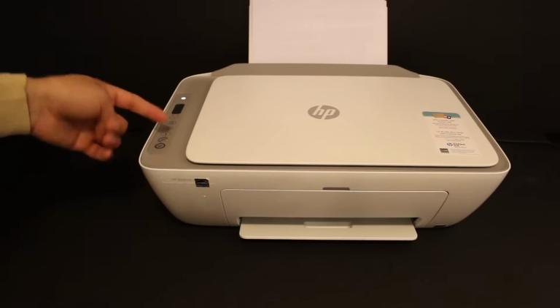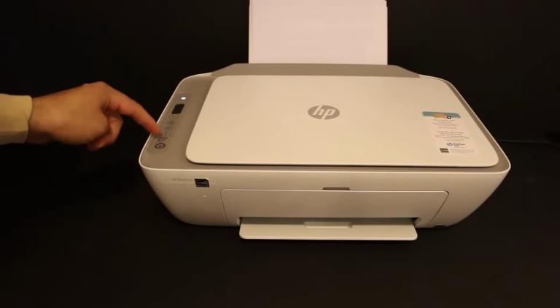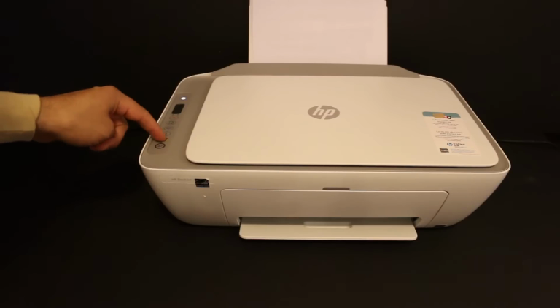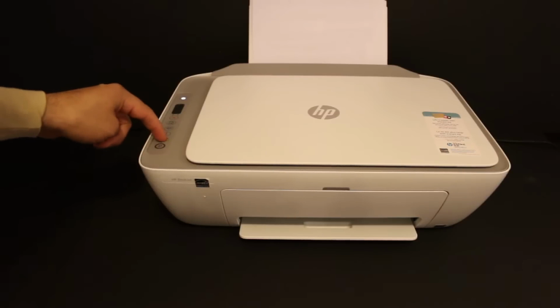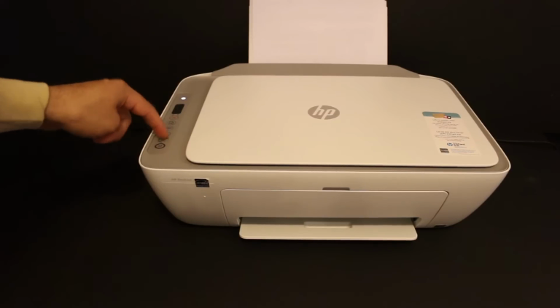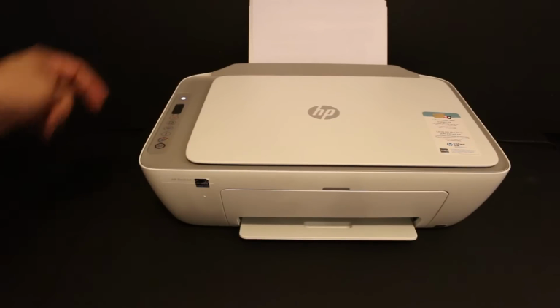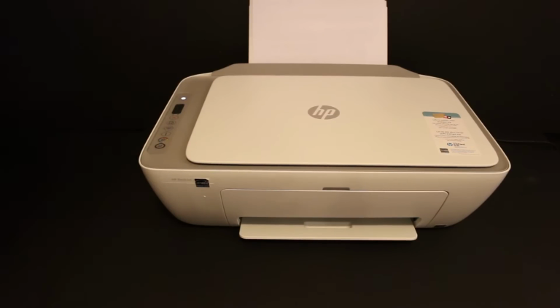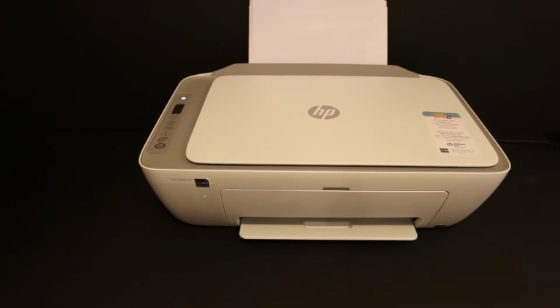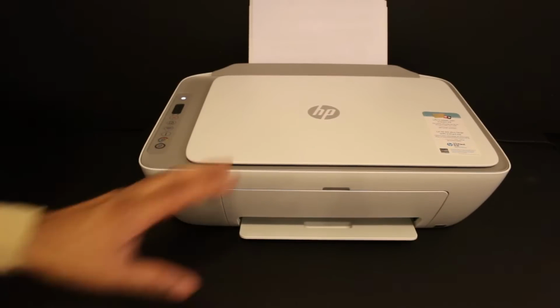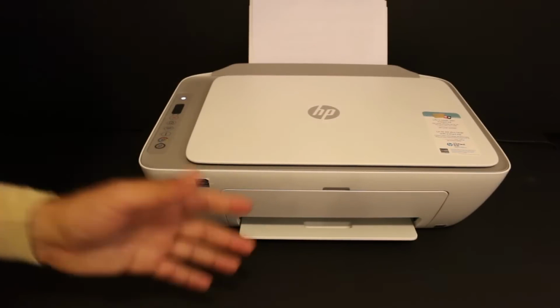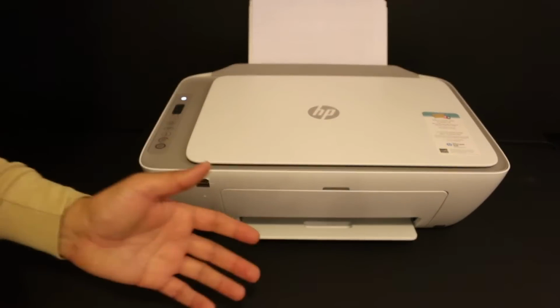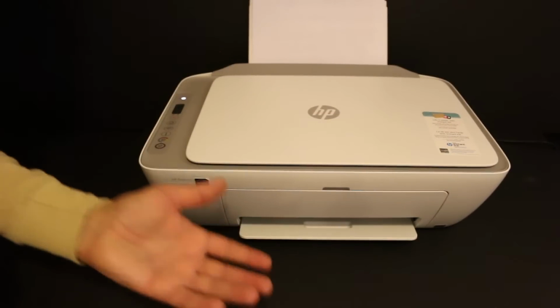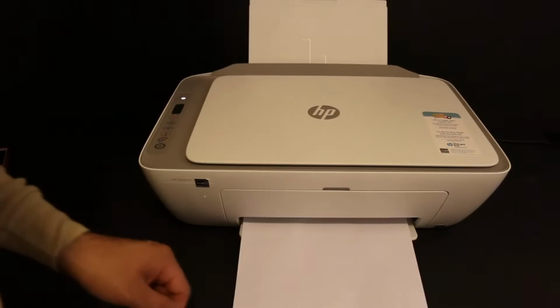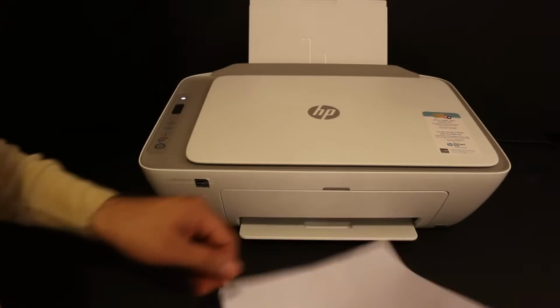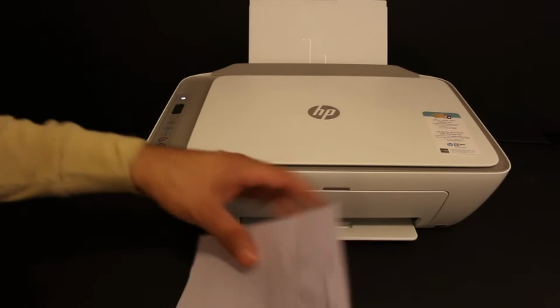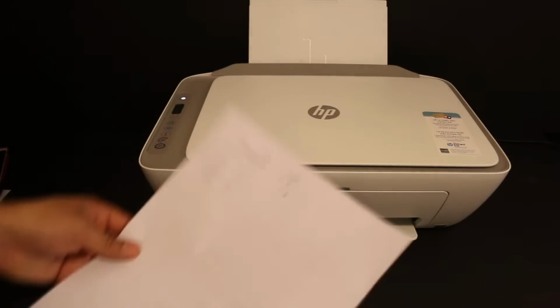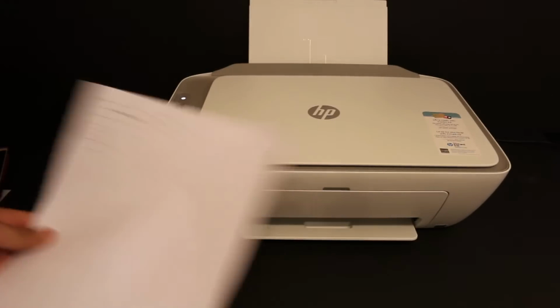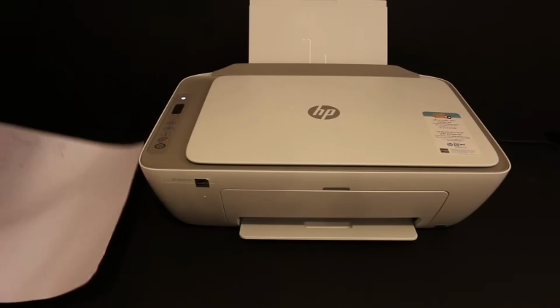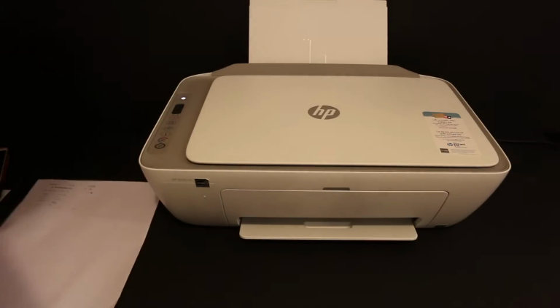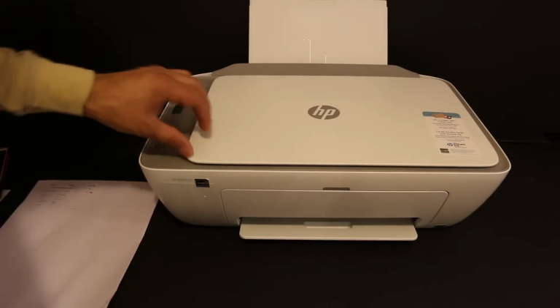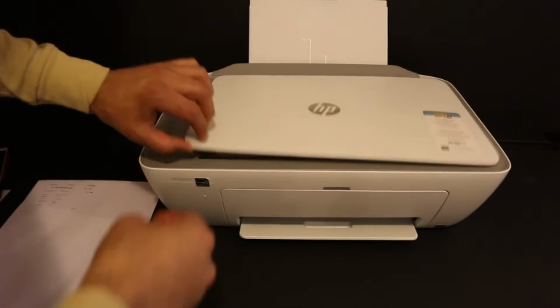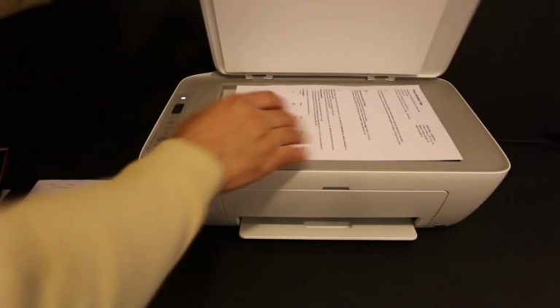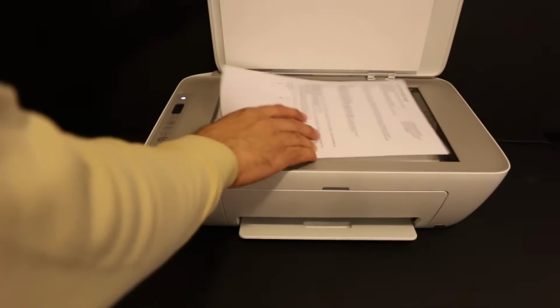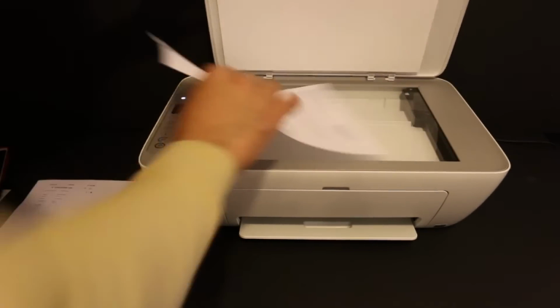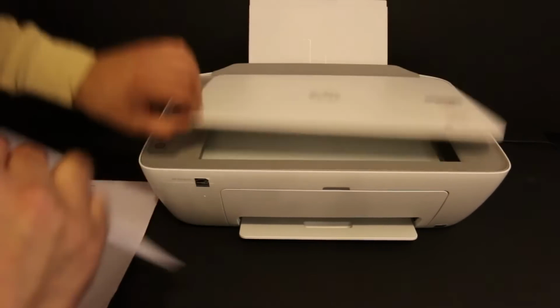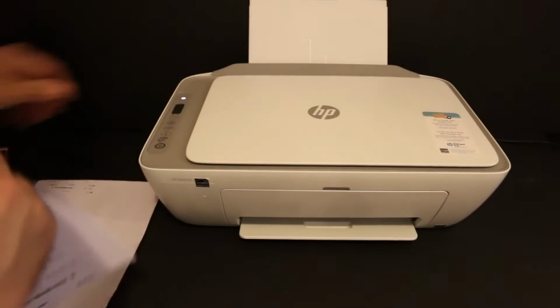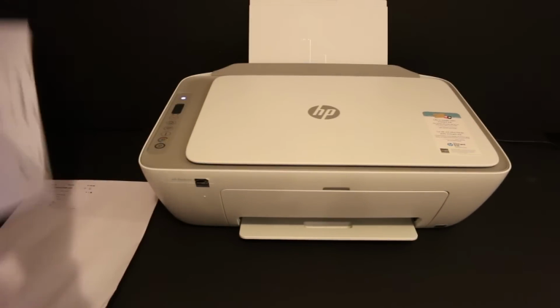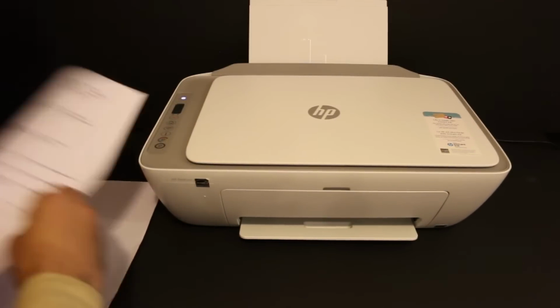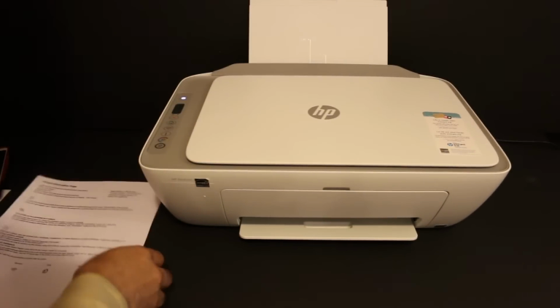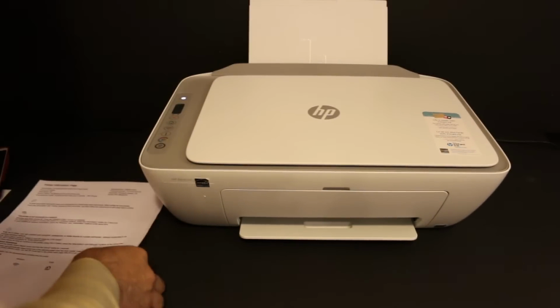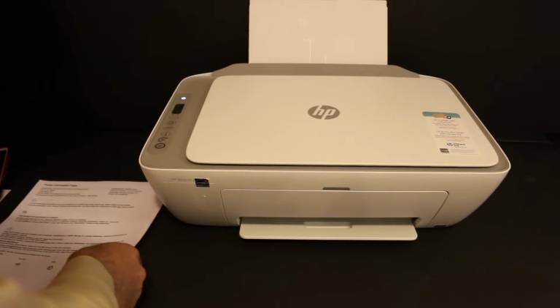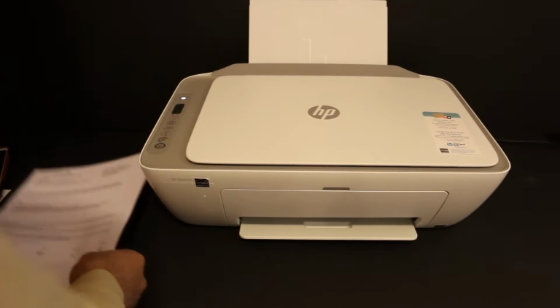For example, I am going to do color — click it once and wait for the printer to do the copy. So that's the way we can do a copy with this printer. Now I'll show you how to do the wireless printing and scanning.